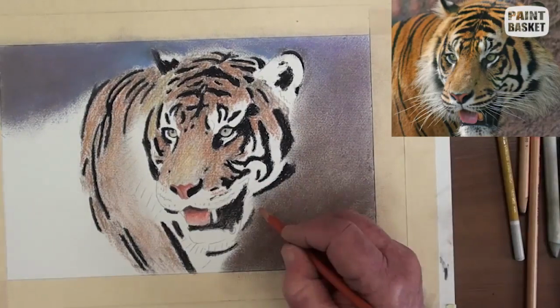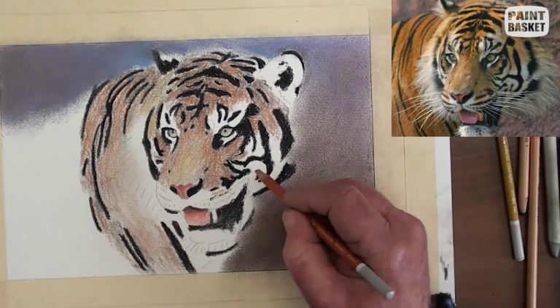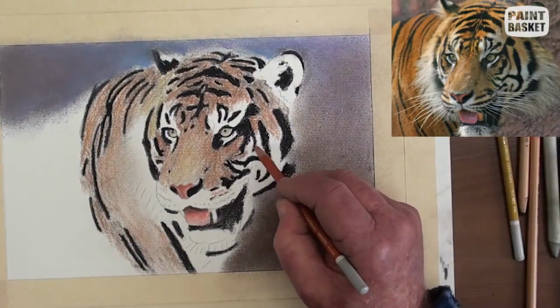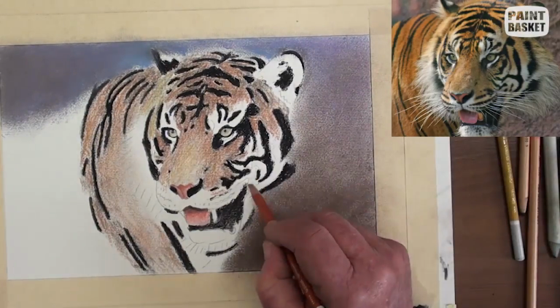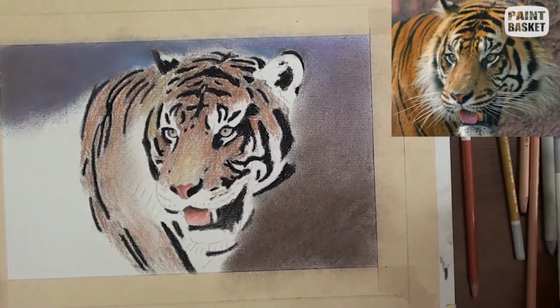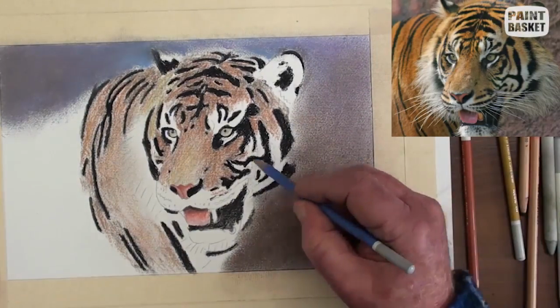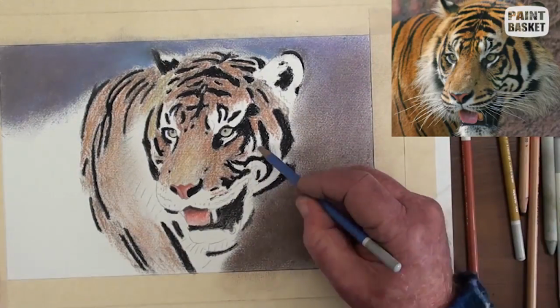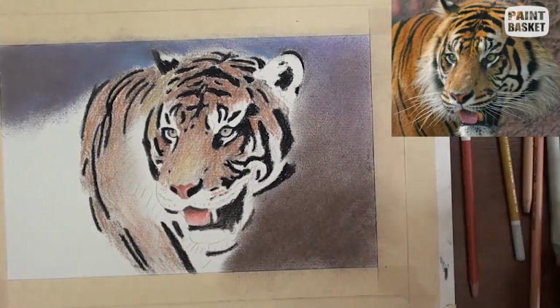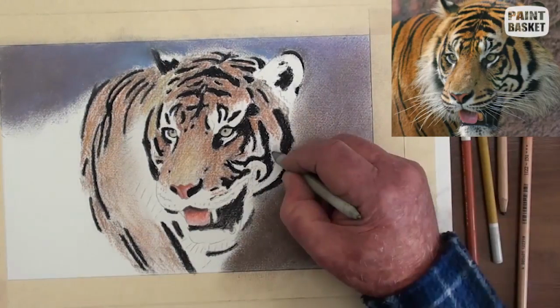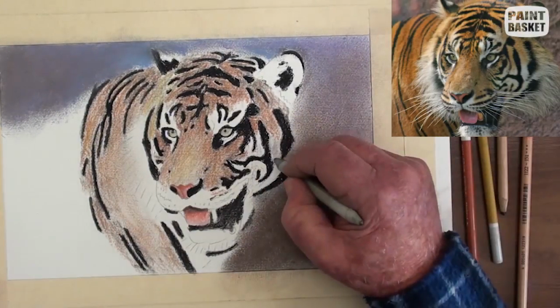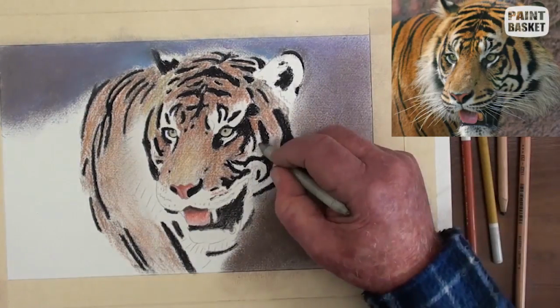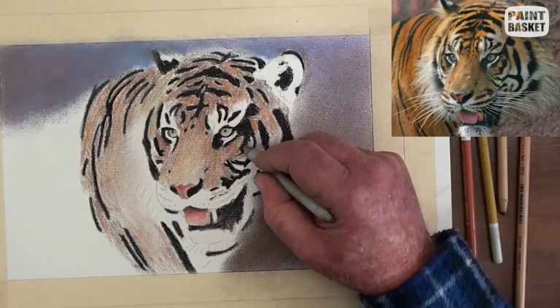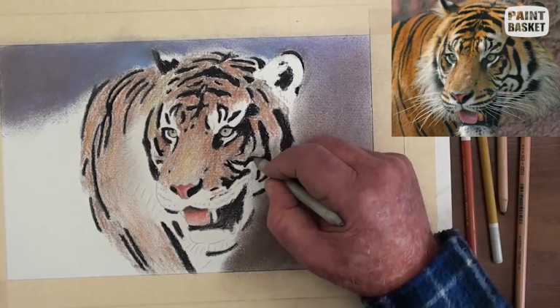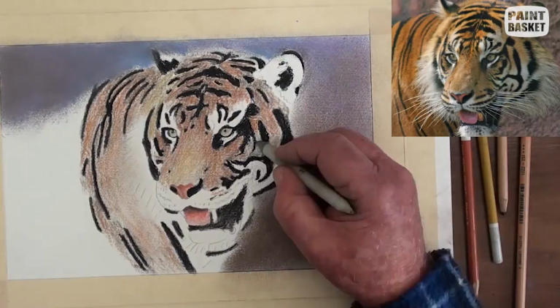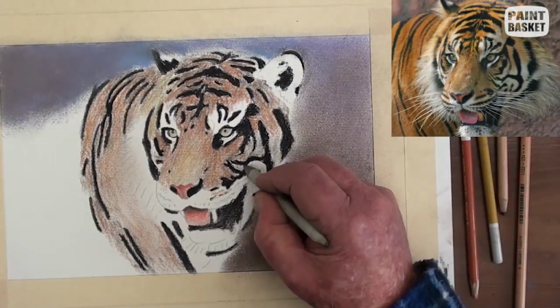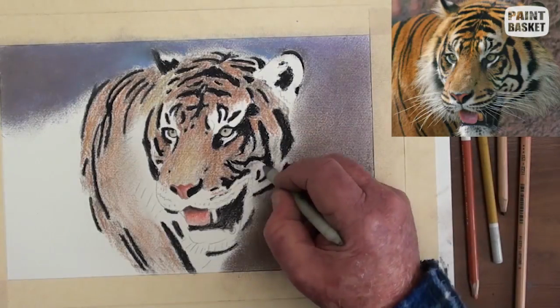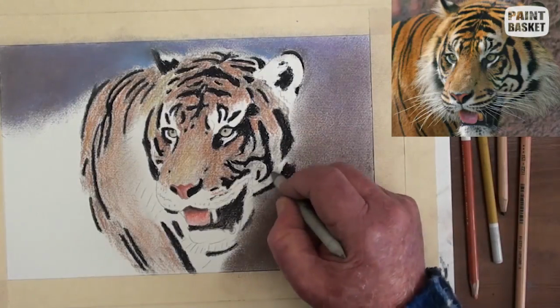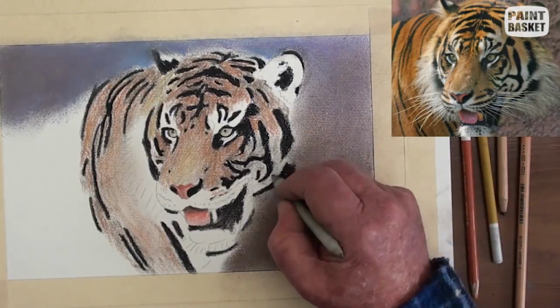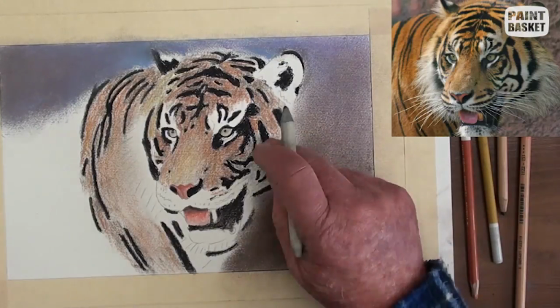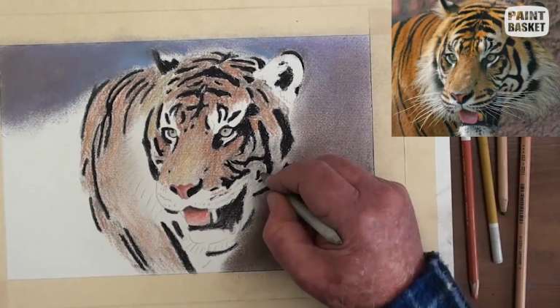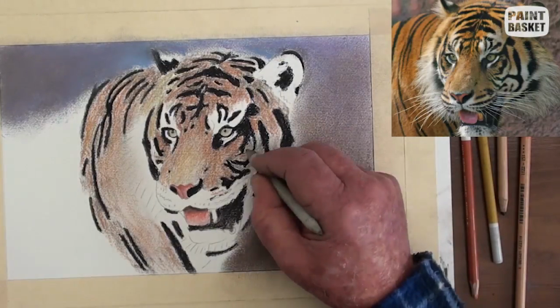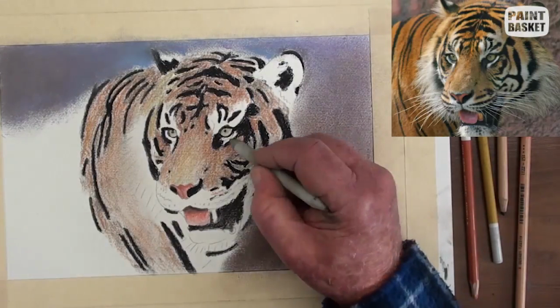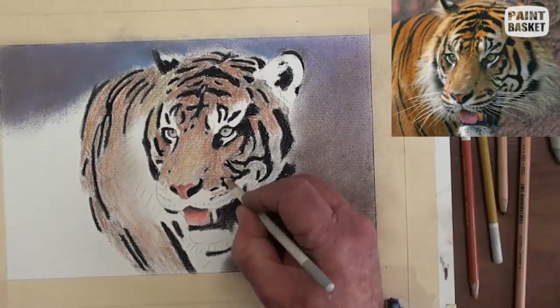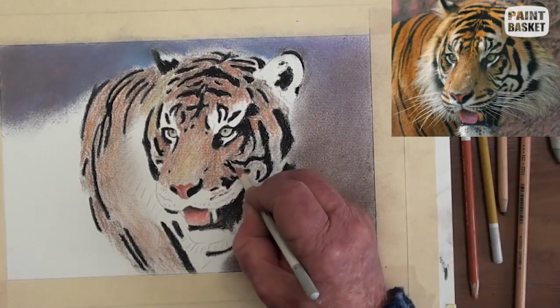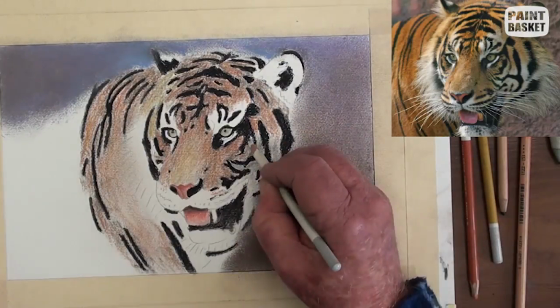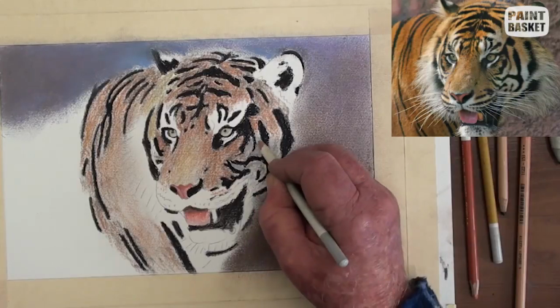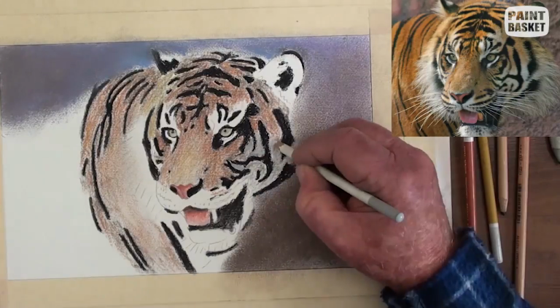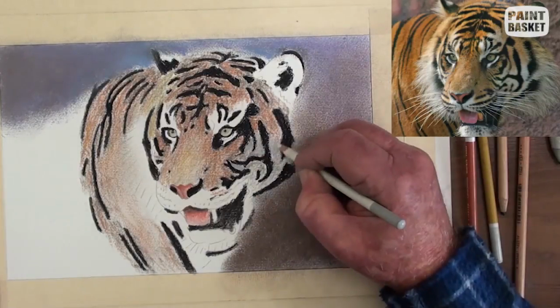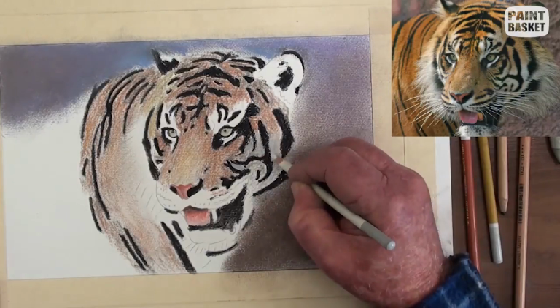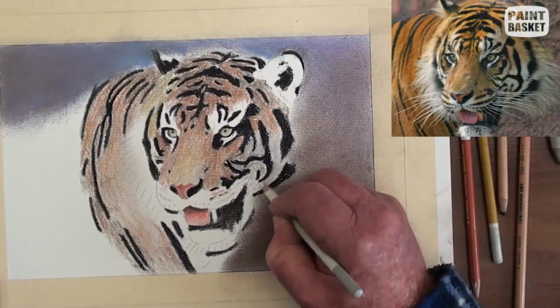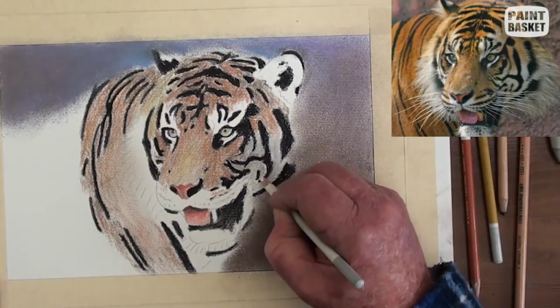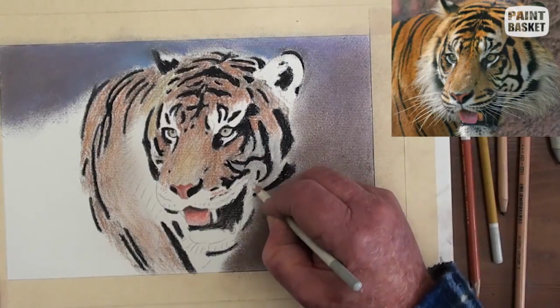Now the white reflects some of the sky, and for the white in the shadow areas, use a bluish blue pencil. Blend with the stump and burnish over with a white pencil.